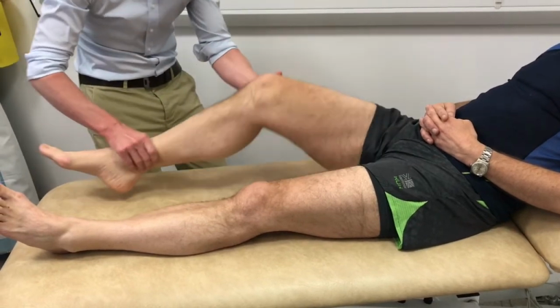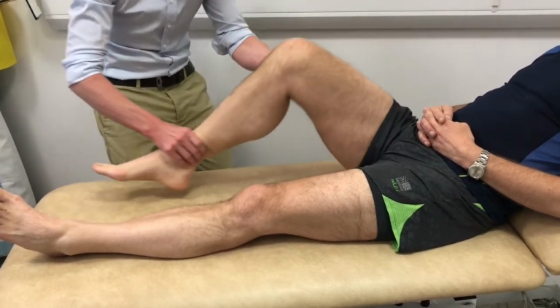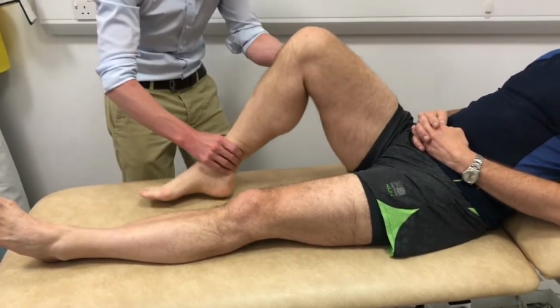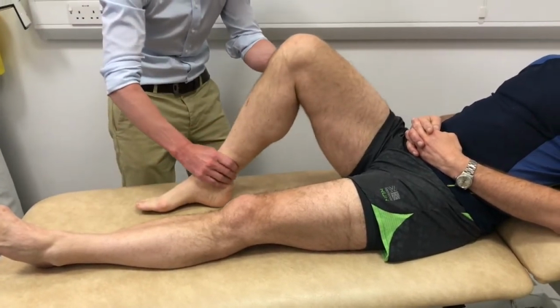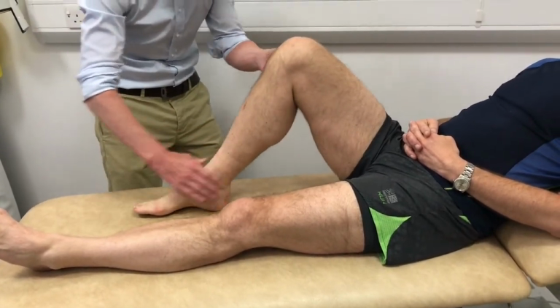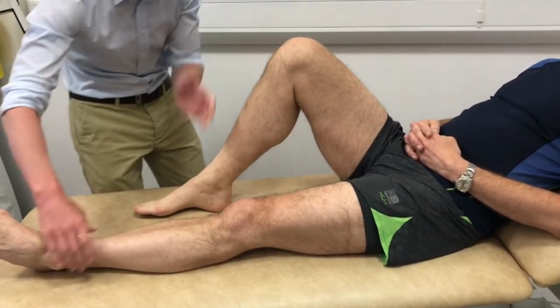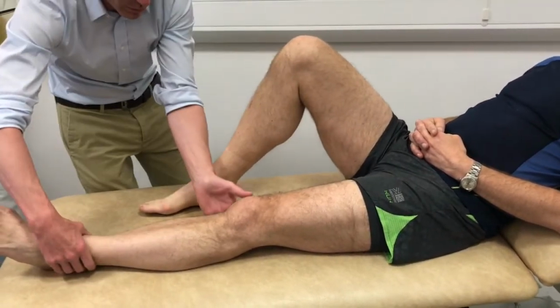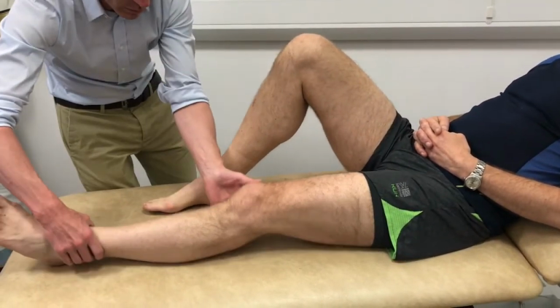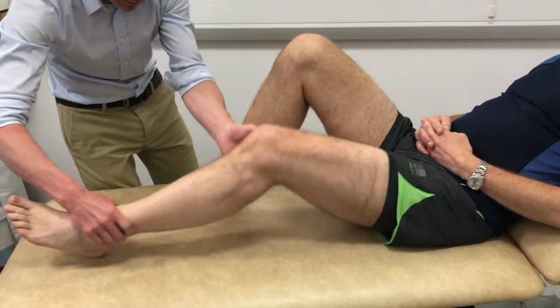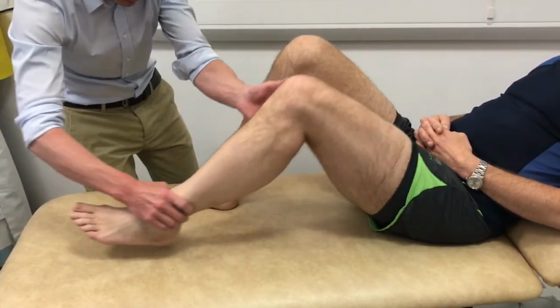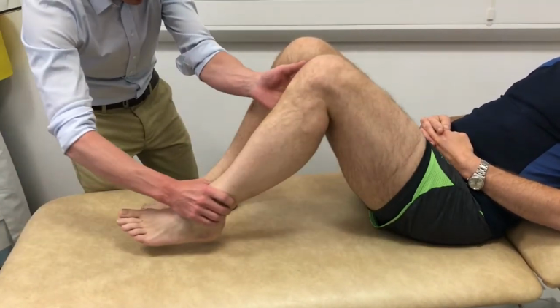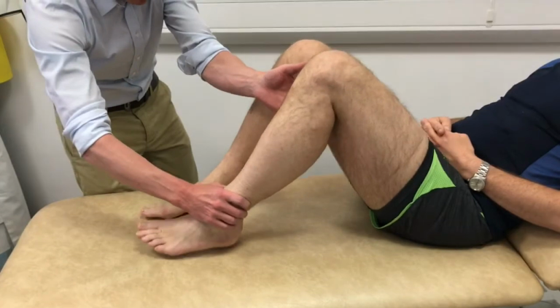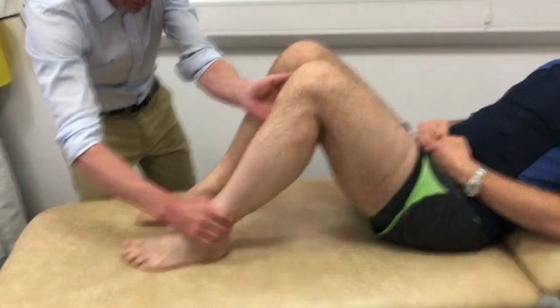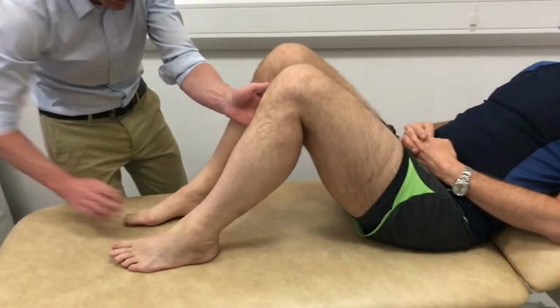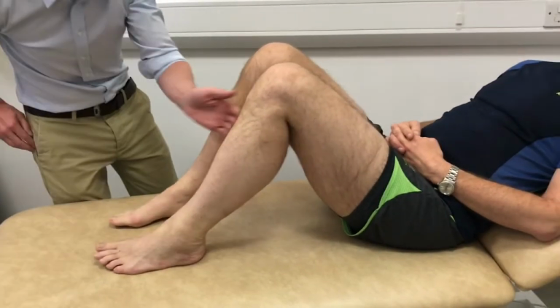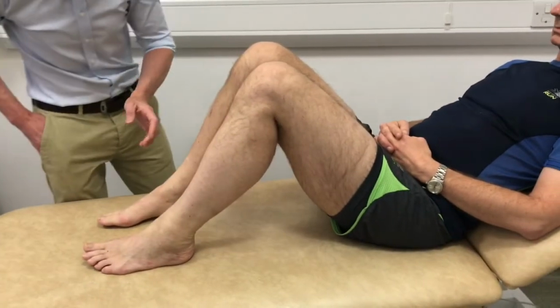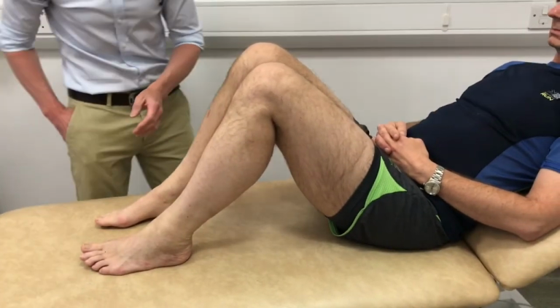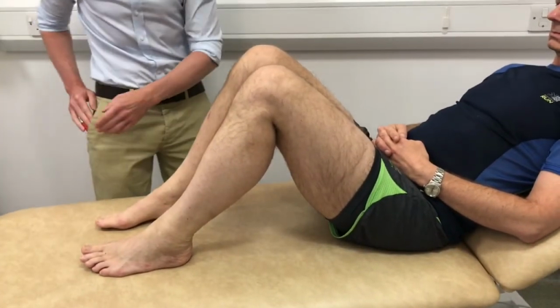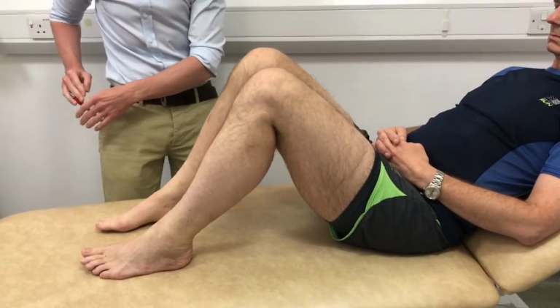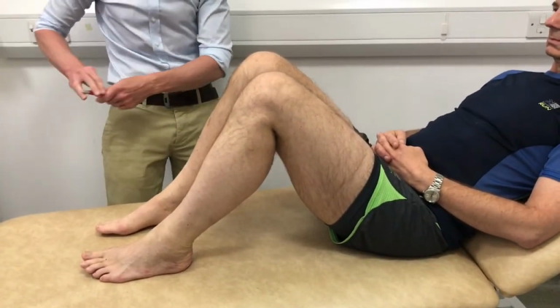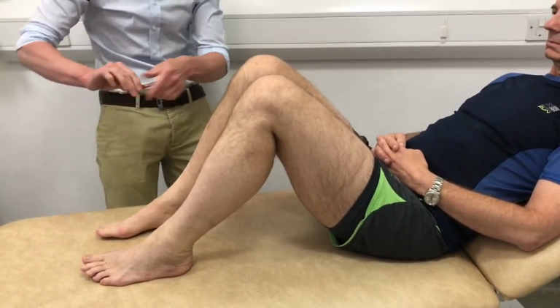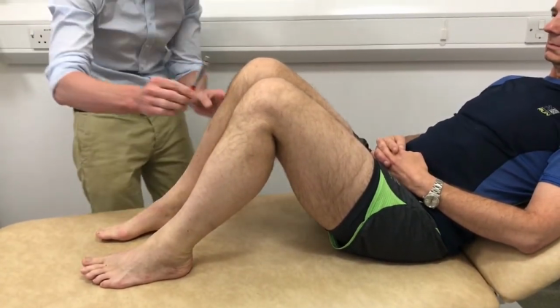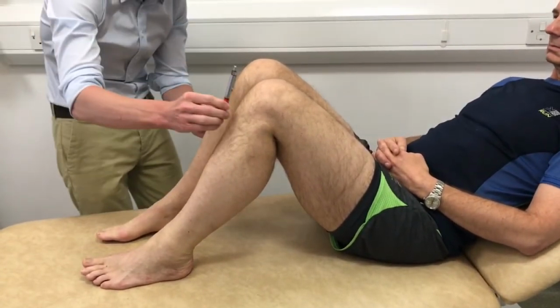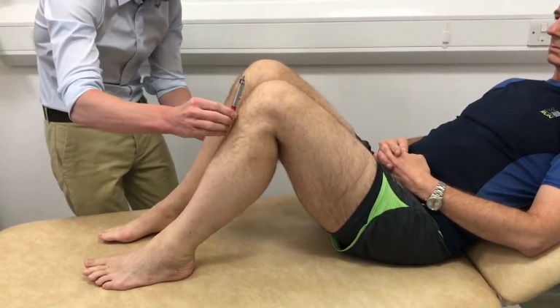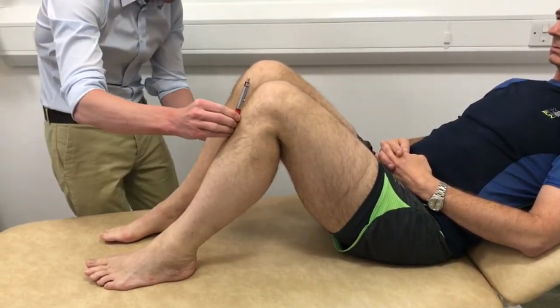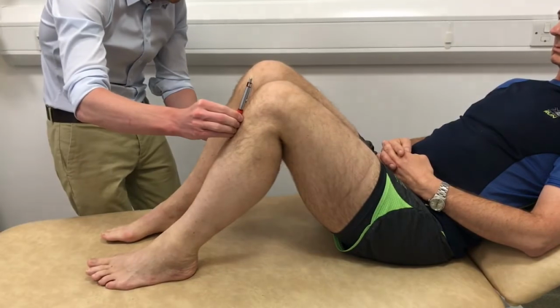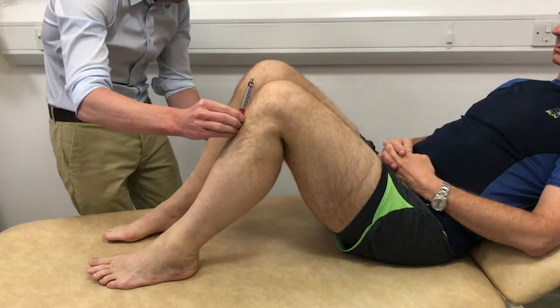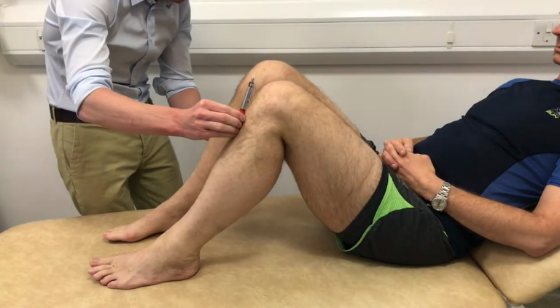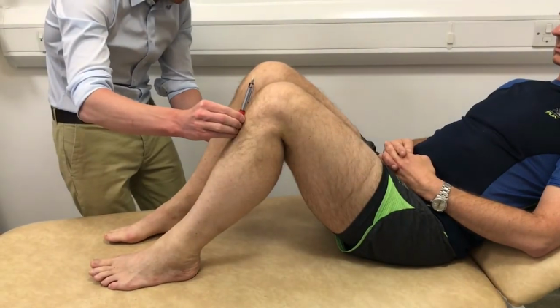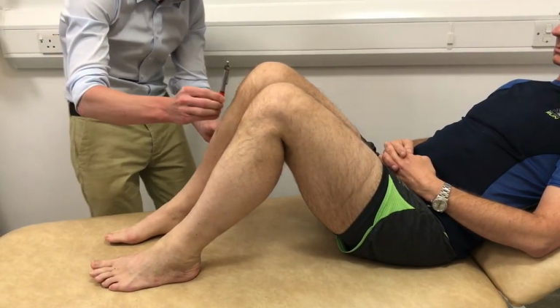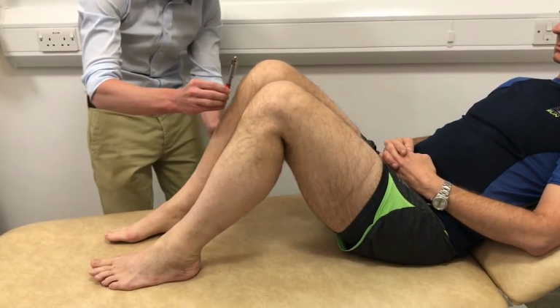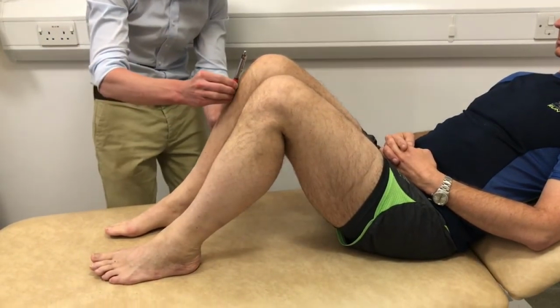The collateral ligaments are assessed with the knee in 30 degrees of flexion, with a valgus strain testing the MCL and a varus strain testing the LCL.